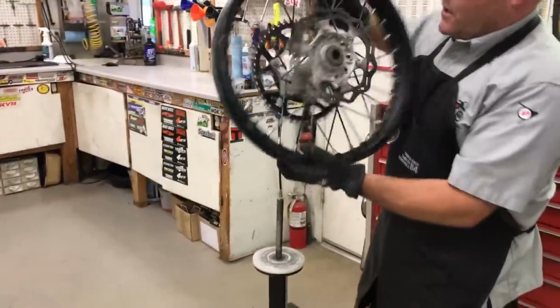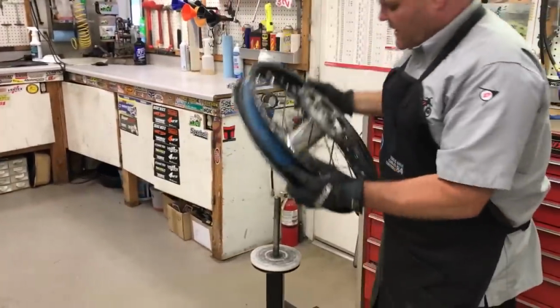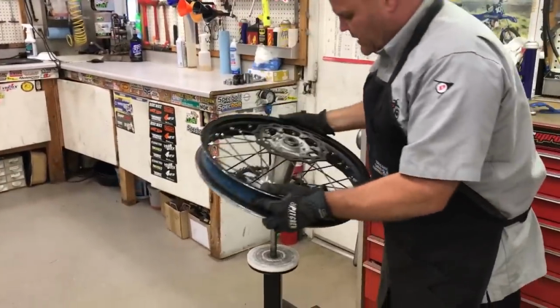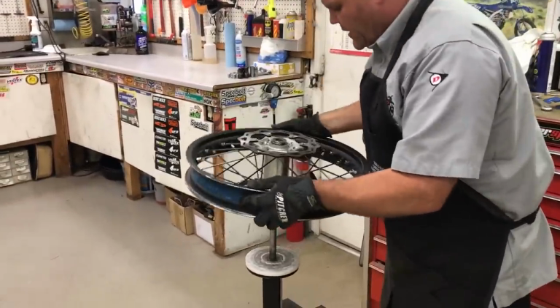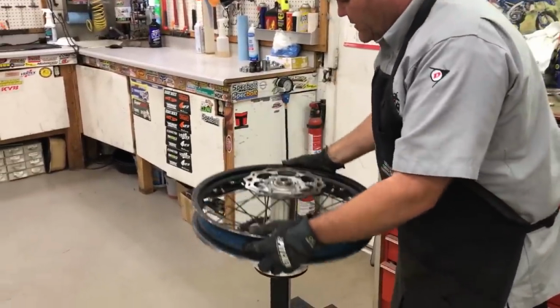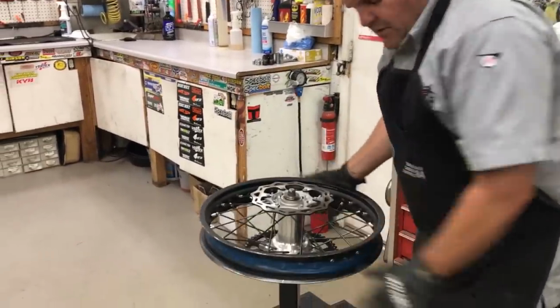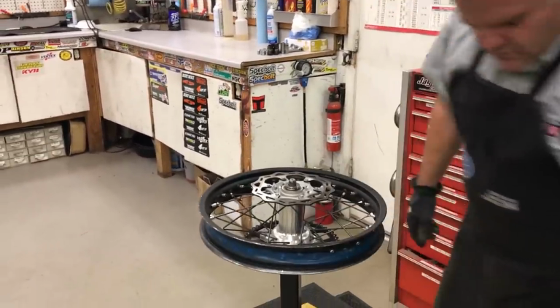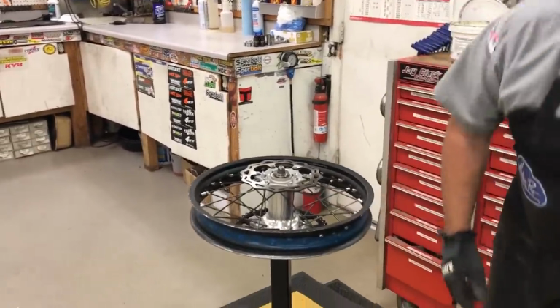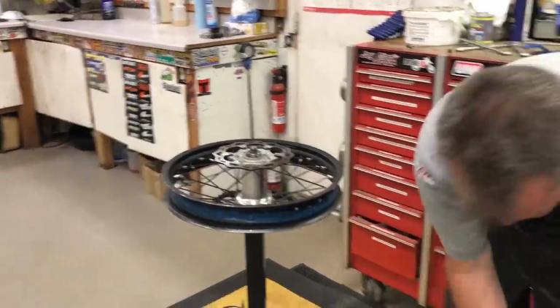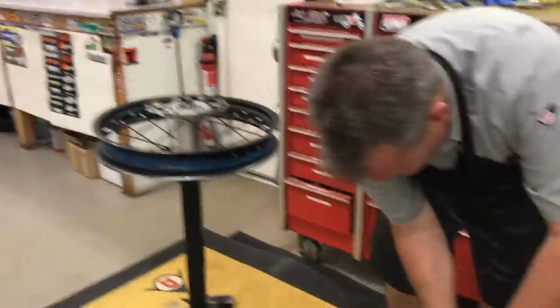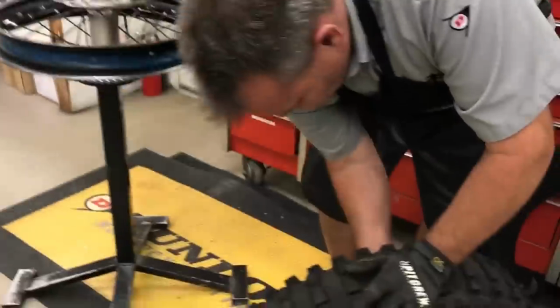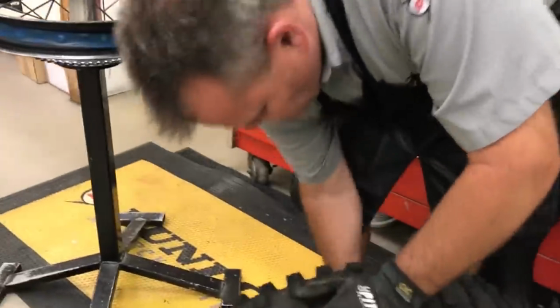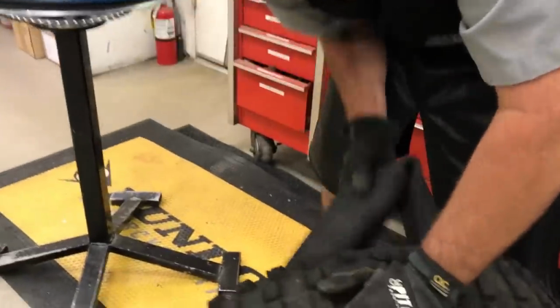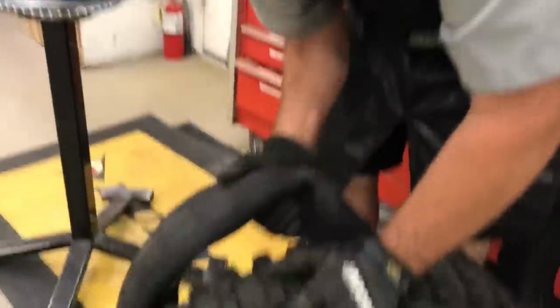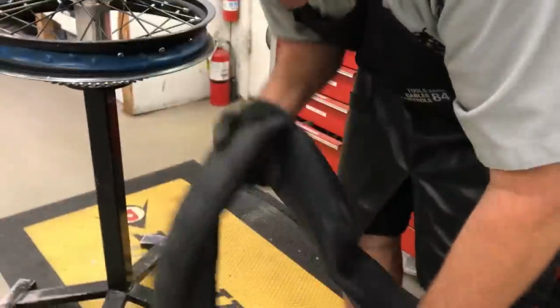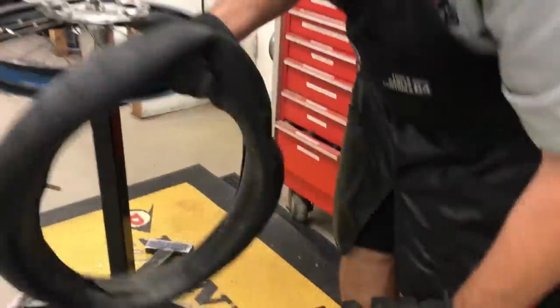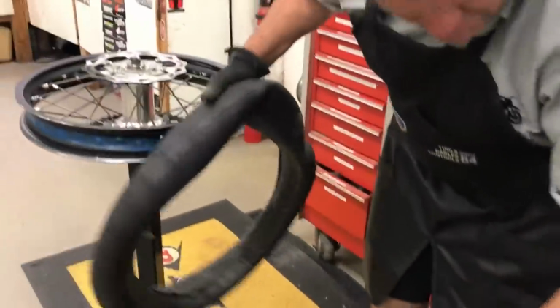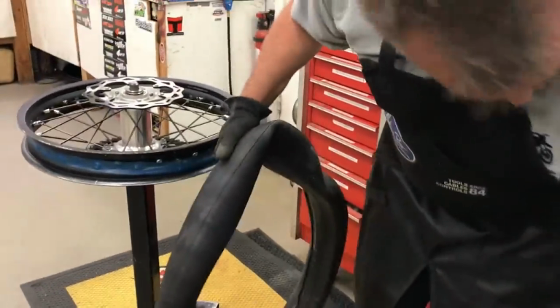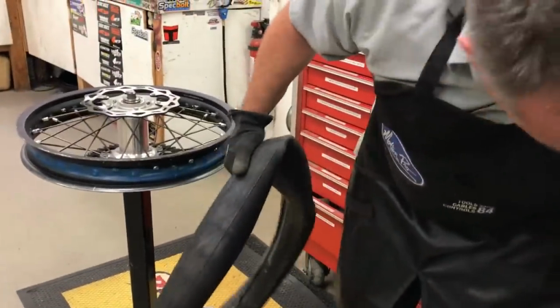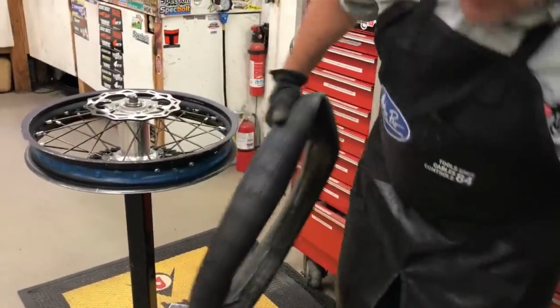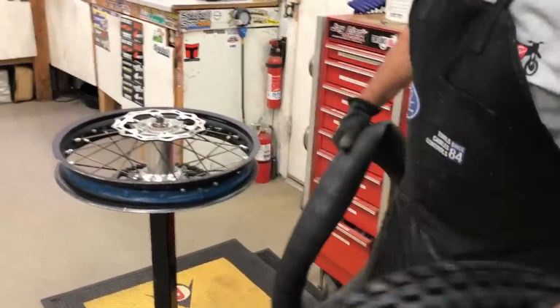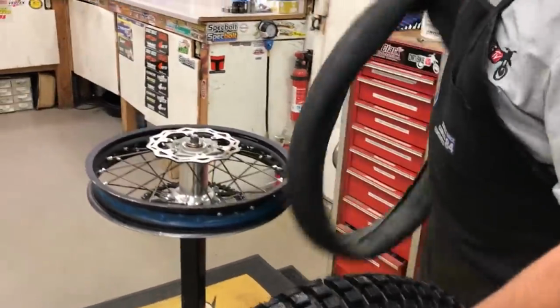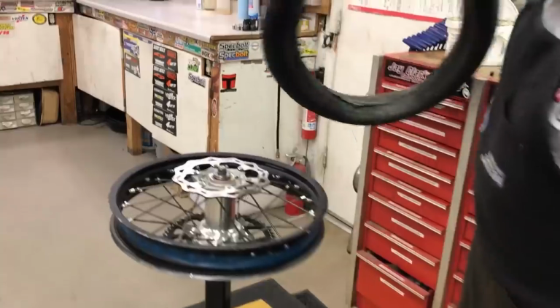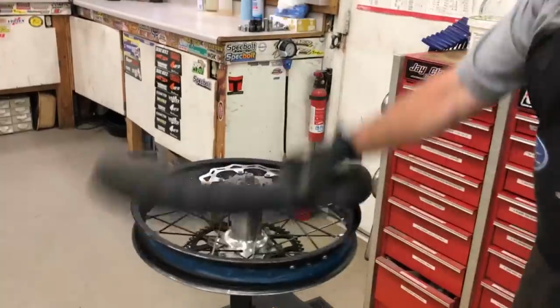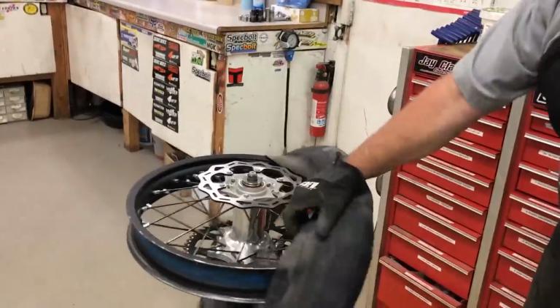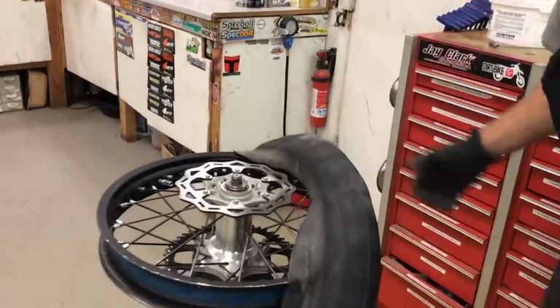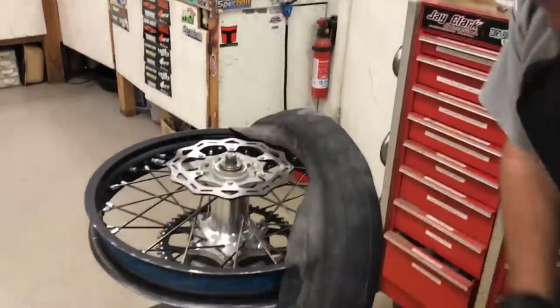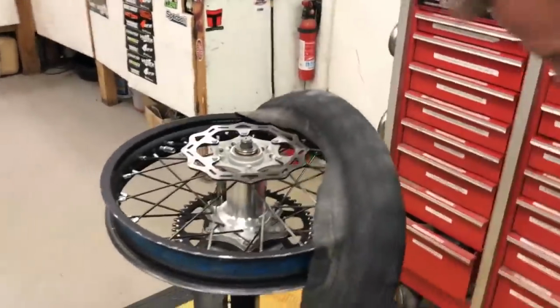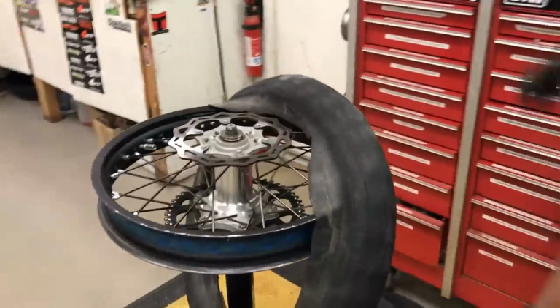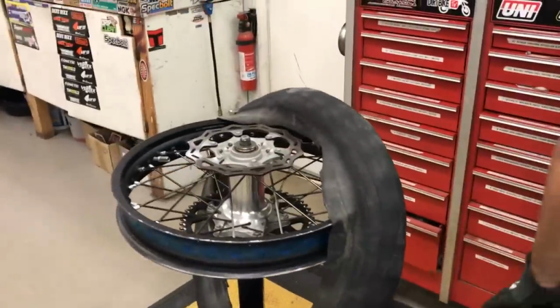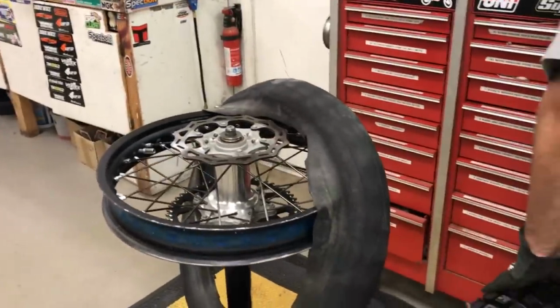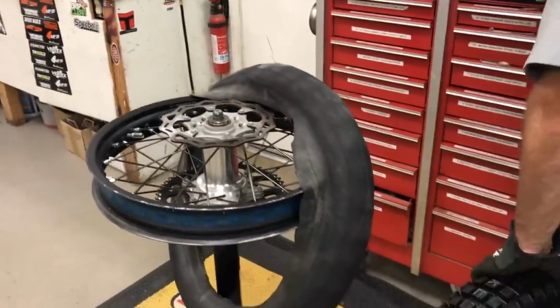Now we have a neat treat in here for you — we've got double tubes inside. We'll talk about that in a second.